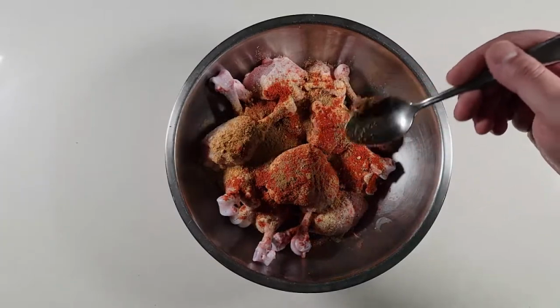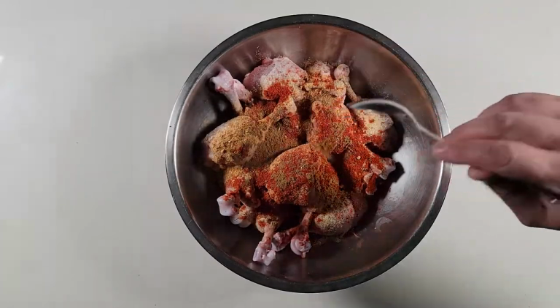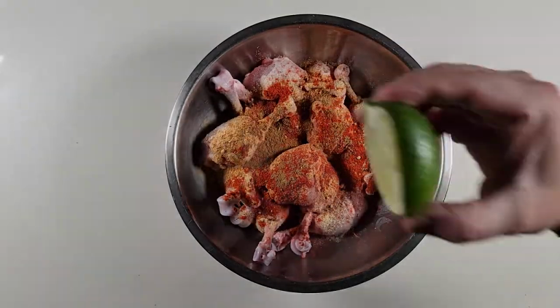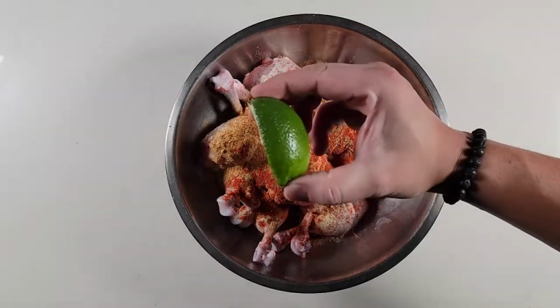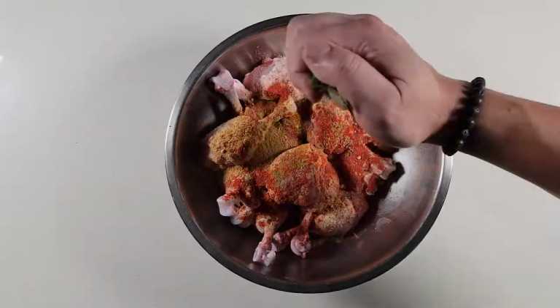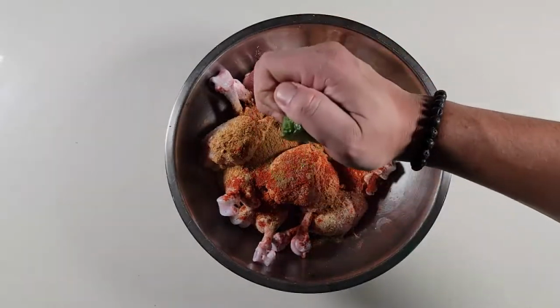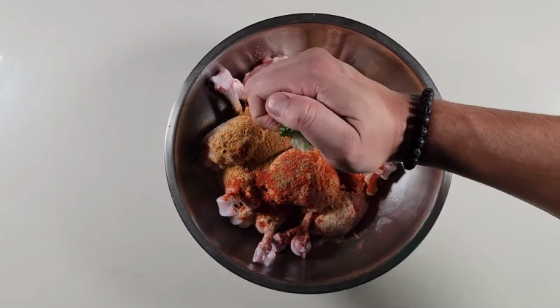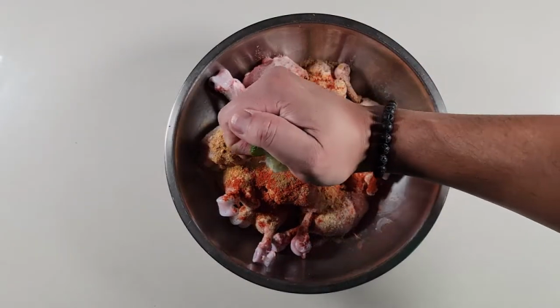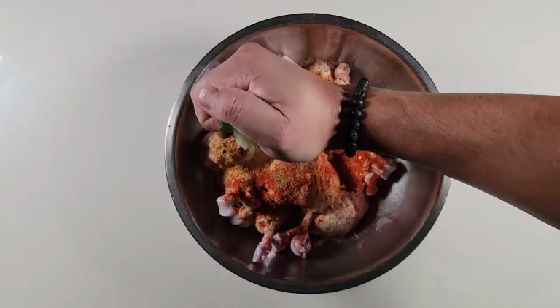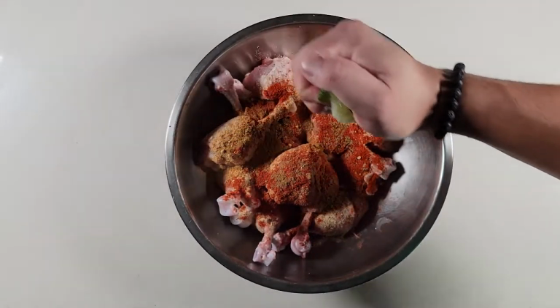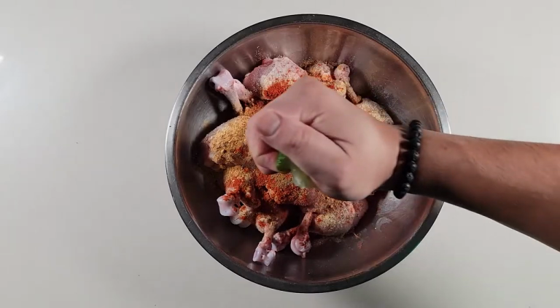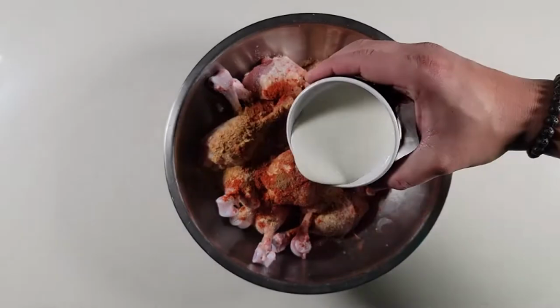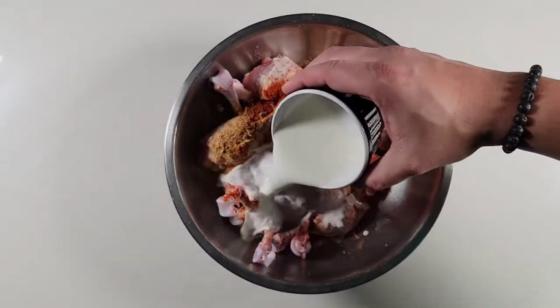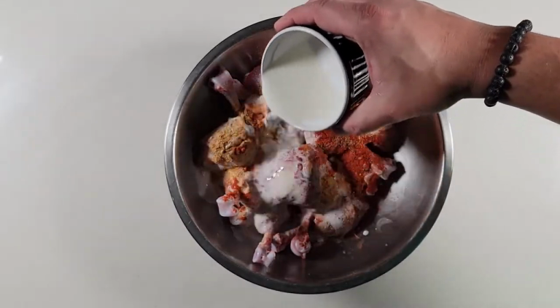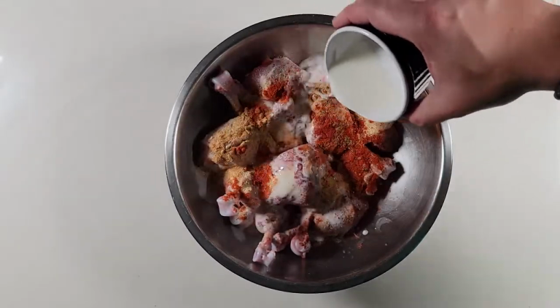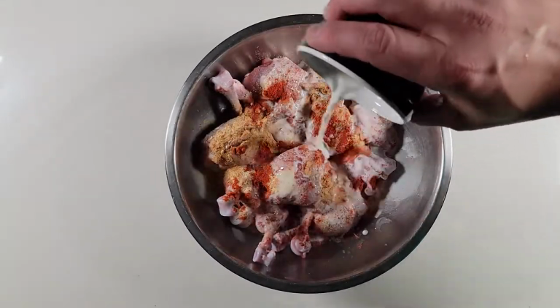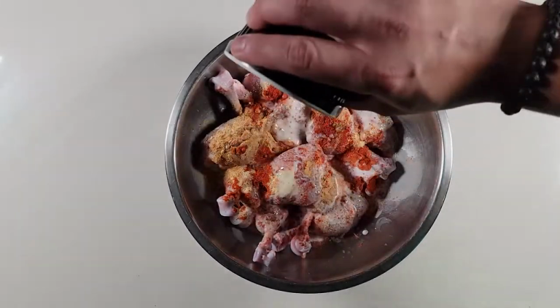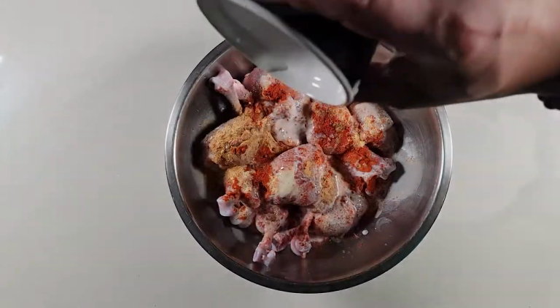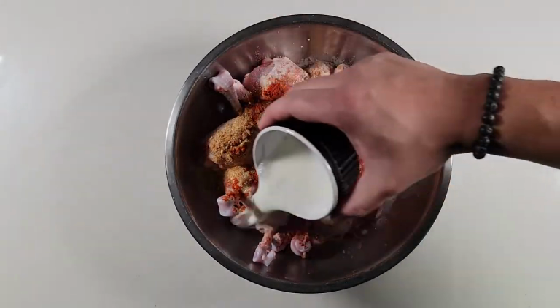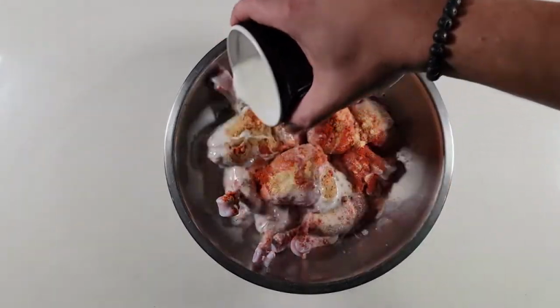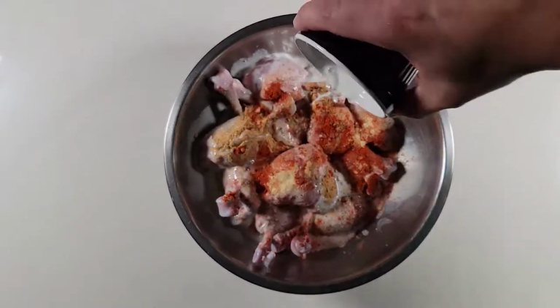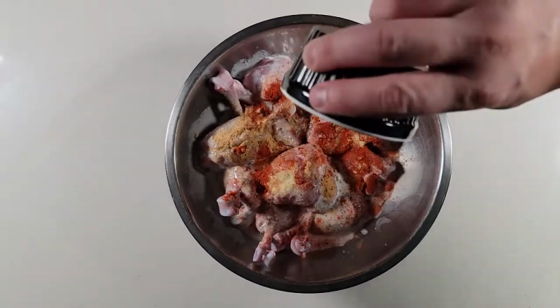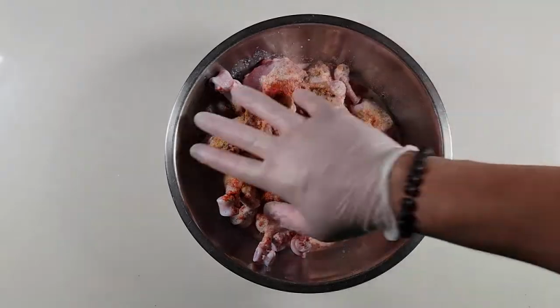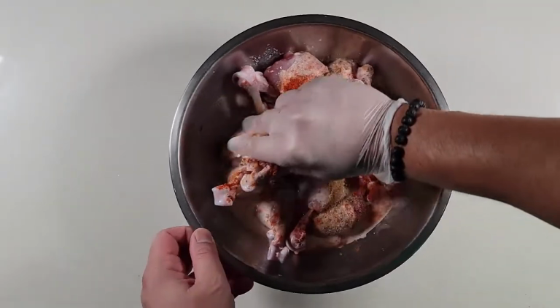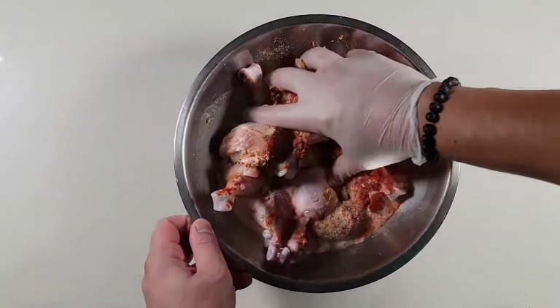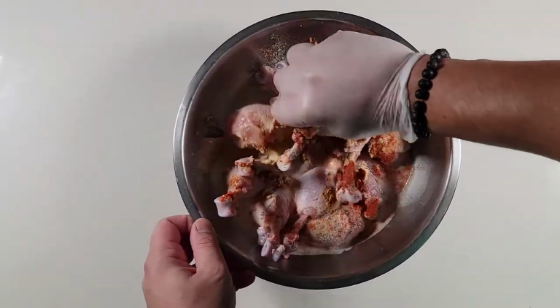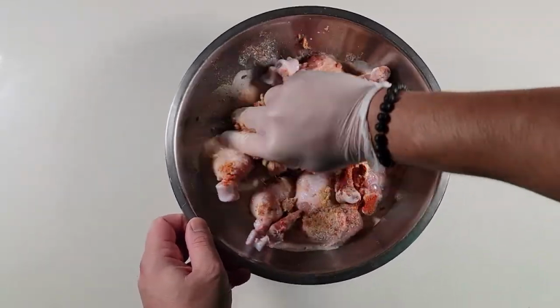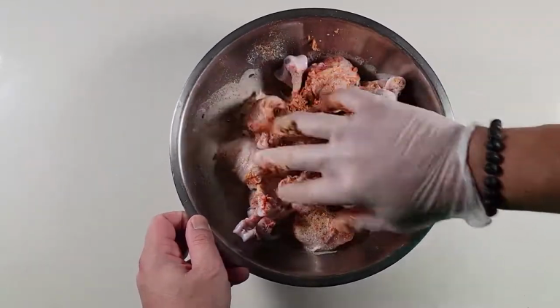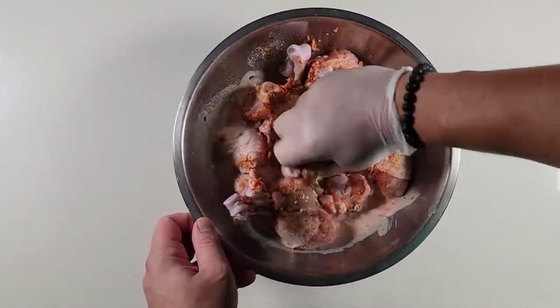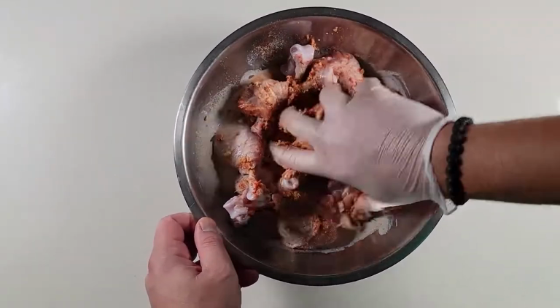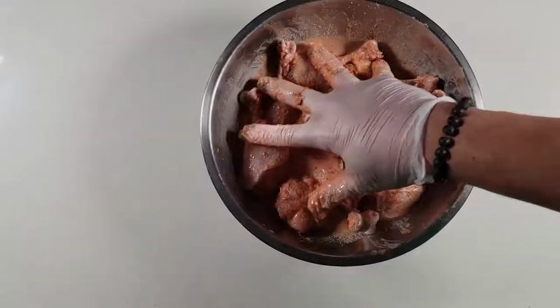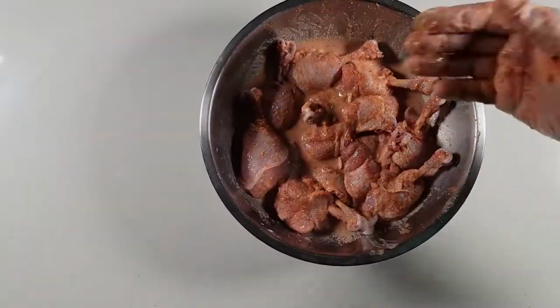Didn't have any buttermilk so improvised with juice from half a lime and half cup milk. Now mix everything for overnight marination or at least a minimum of two hours.